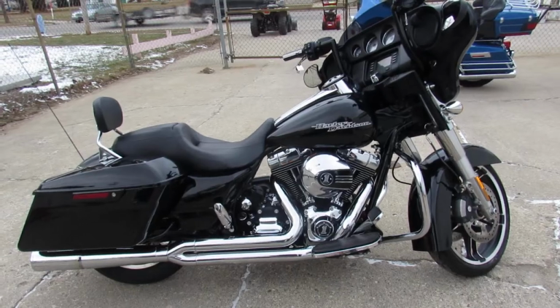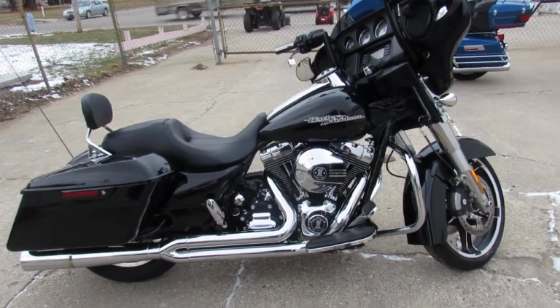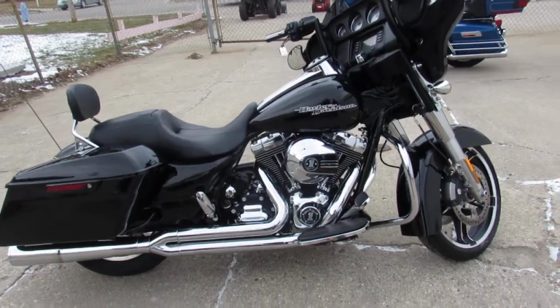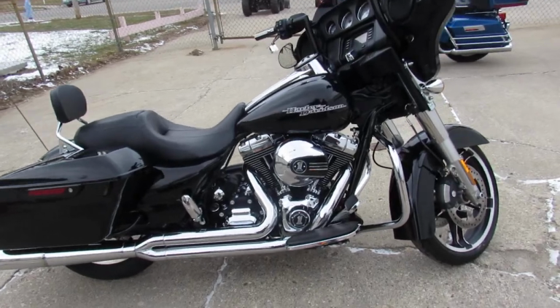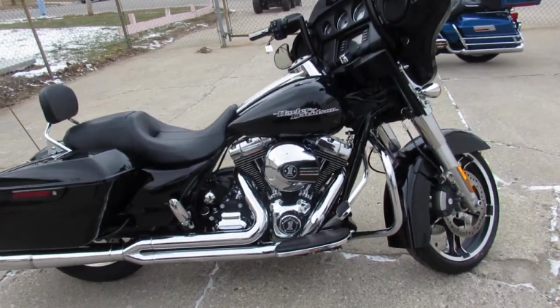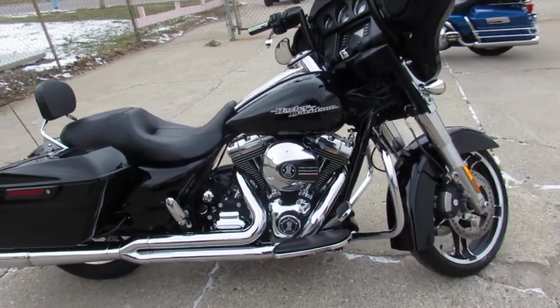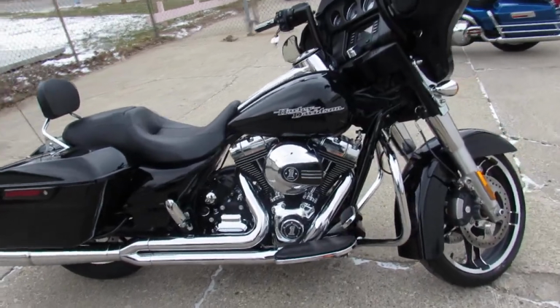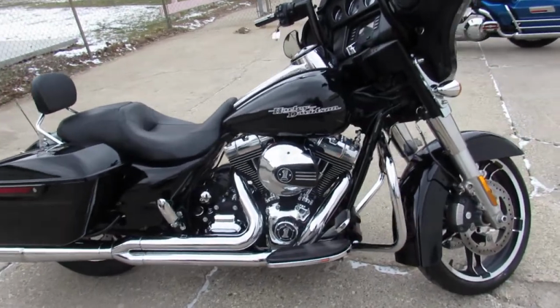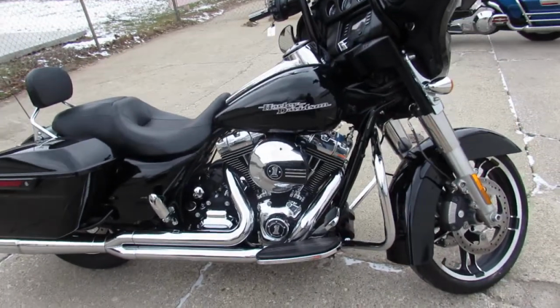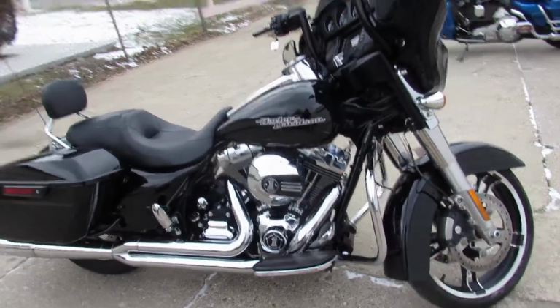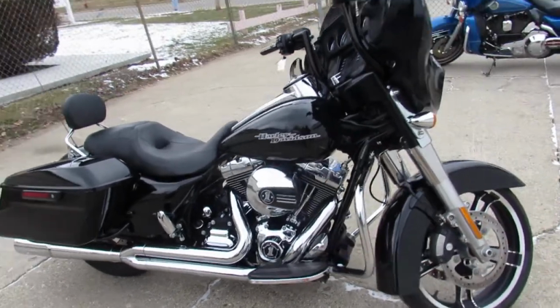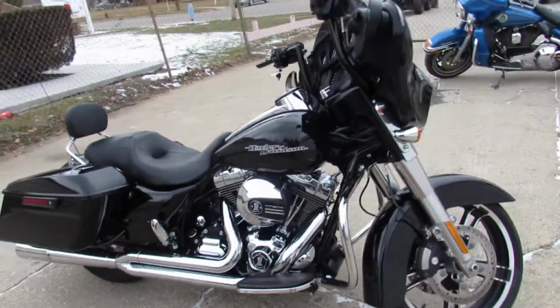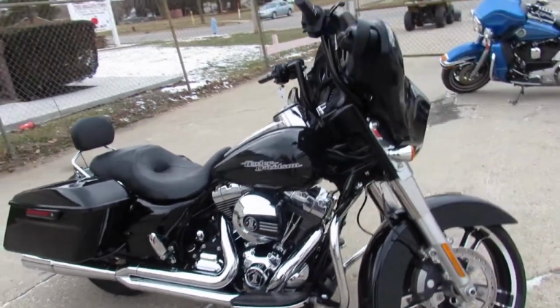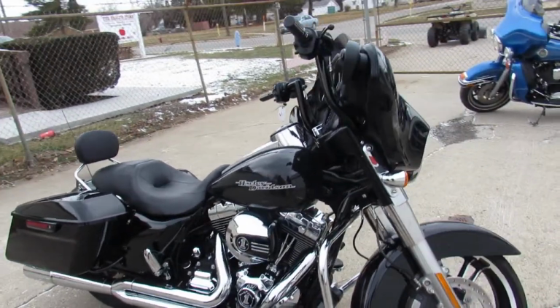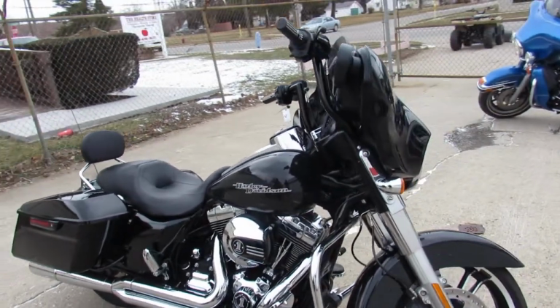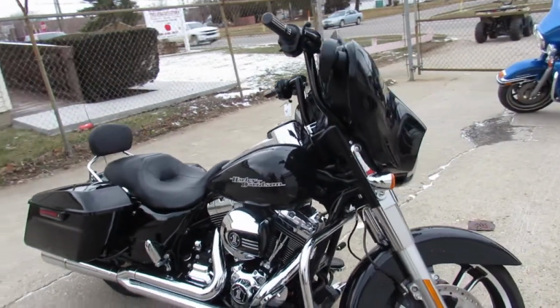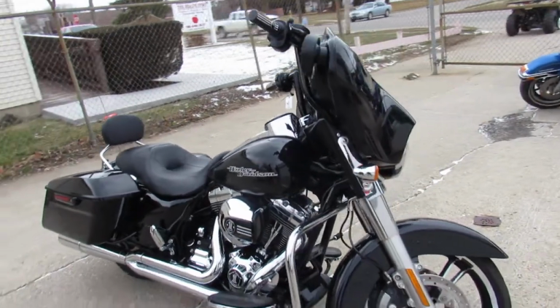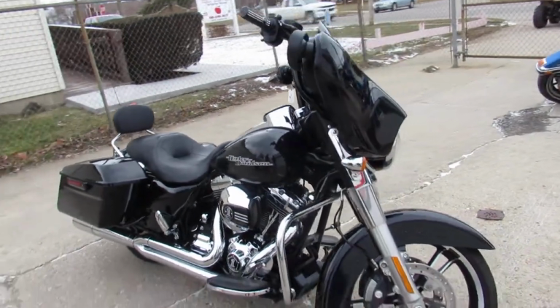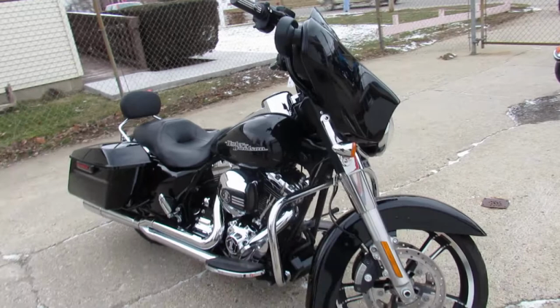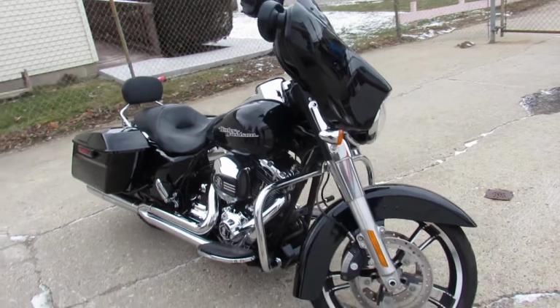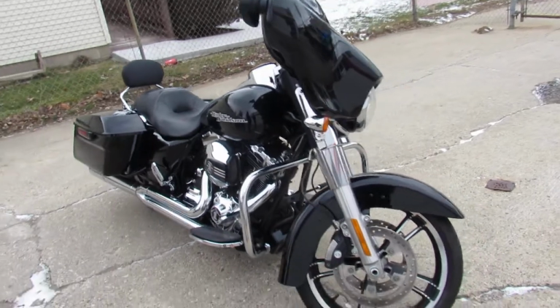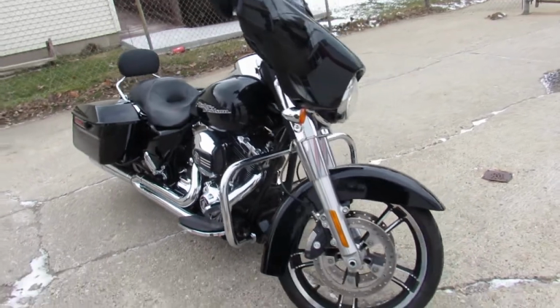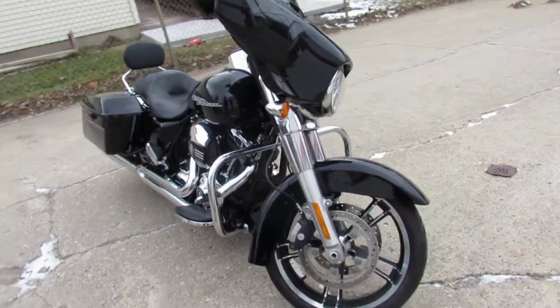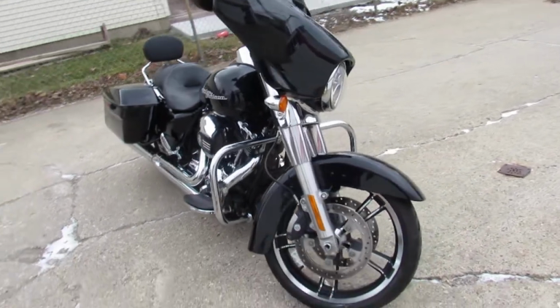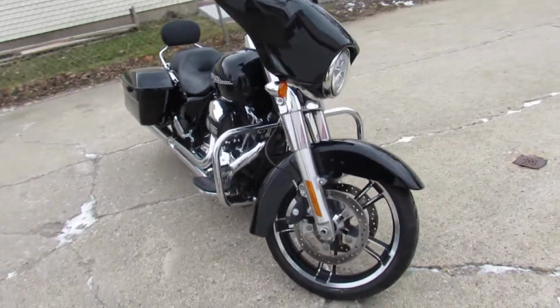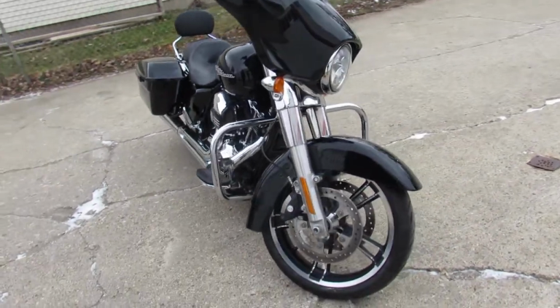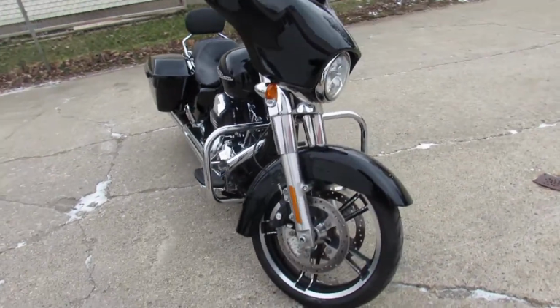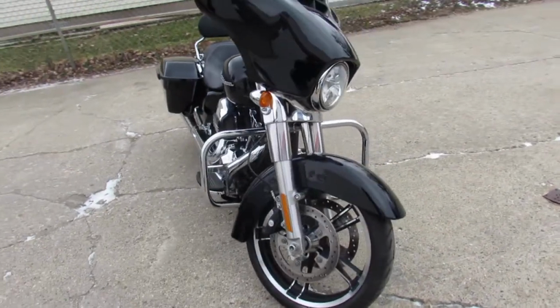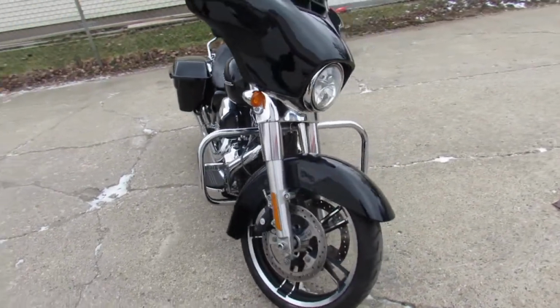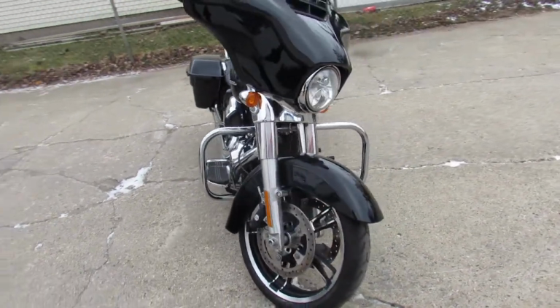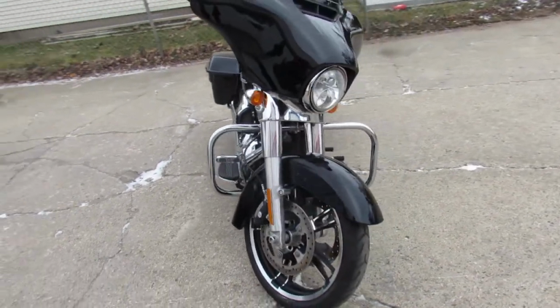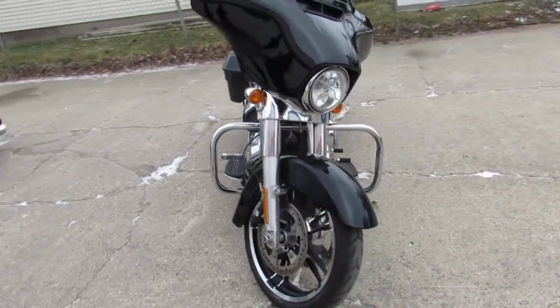Hey guys, ApprovalPowerSports.com here doing some videos on the used Street Glides — over 75 pre-owned used Street Glides in the showroom for sale.